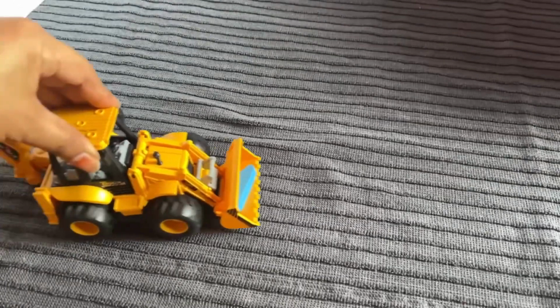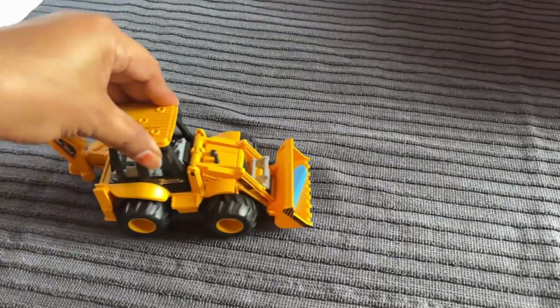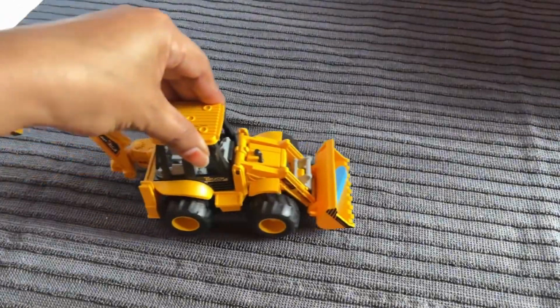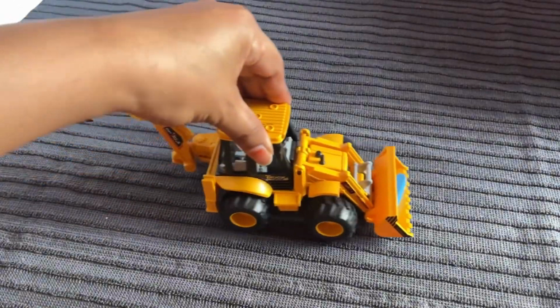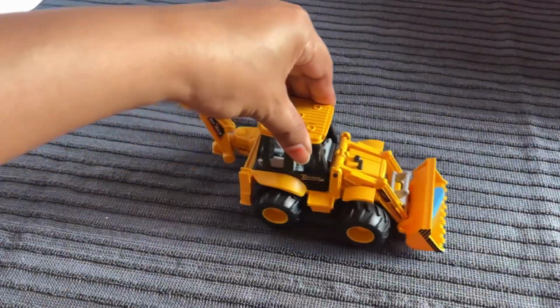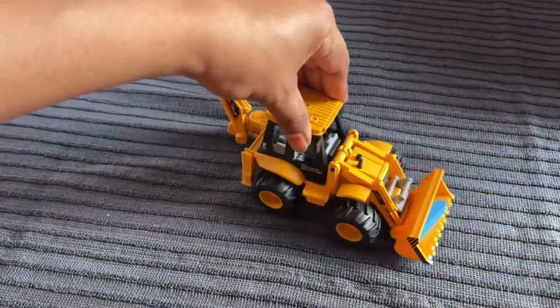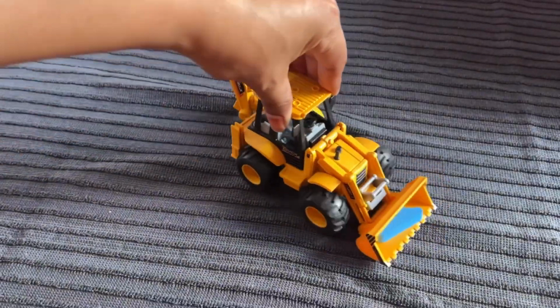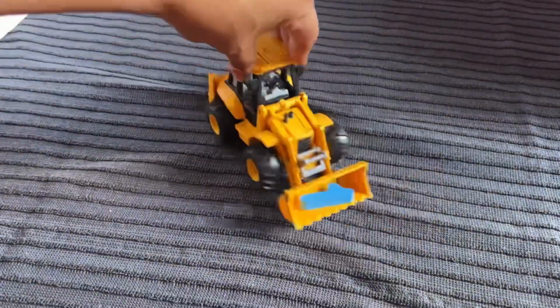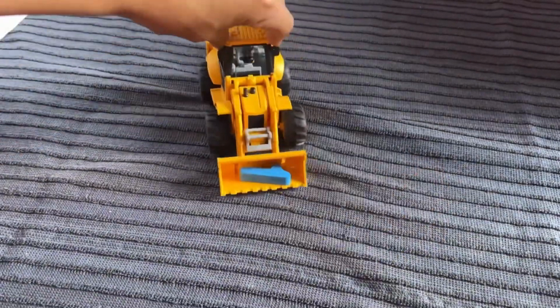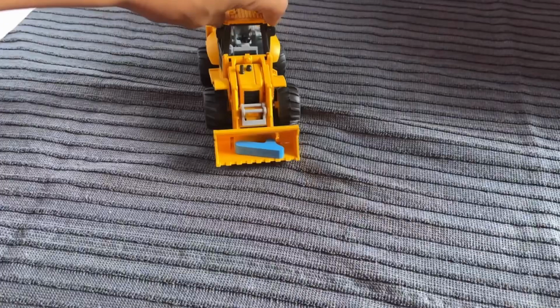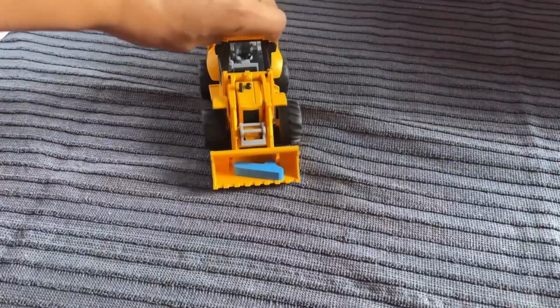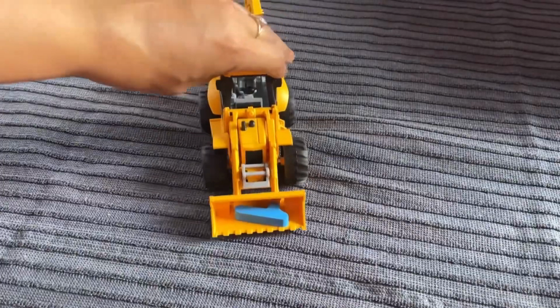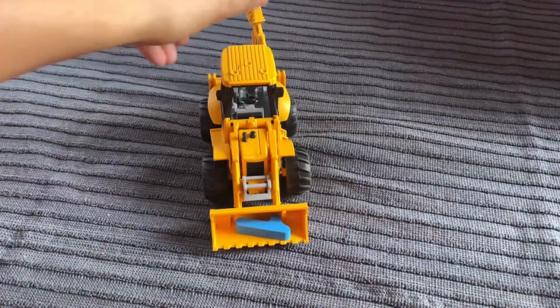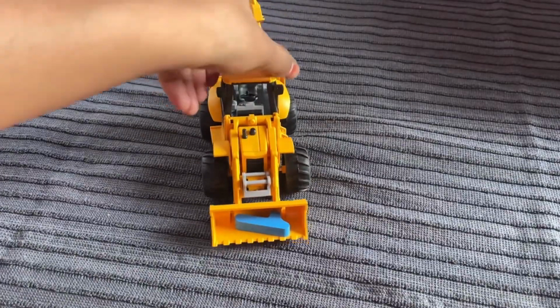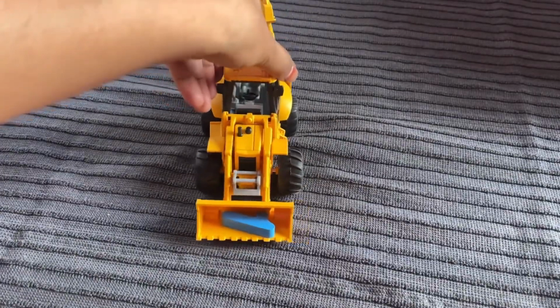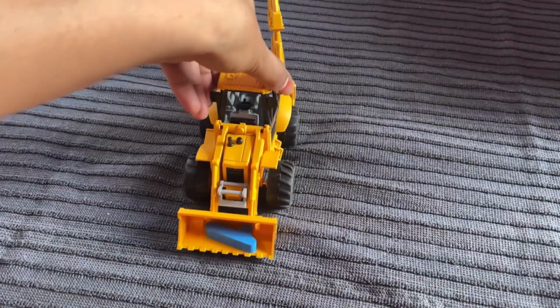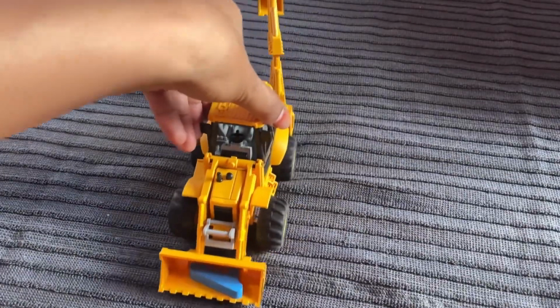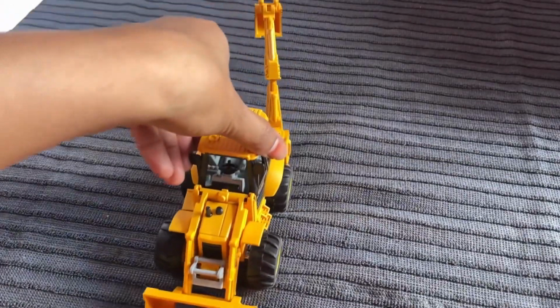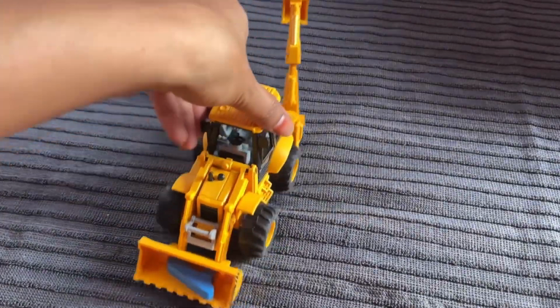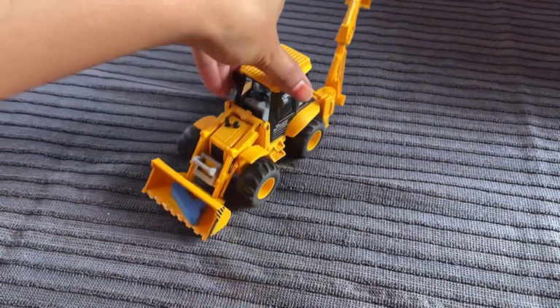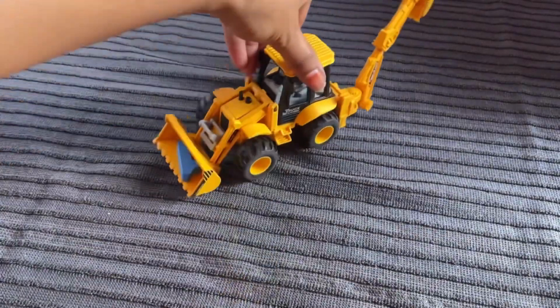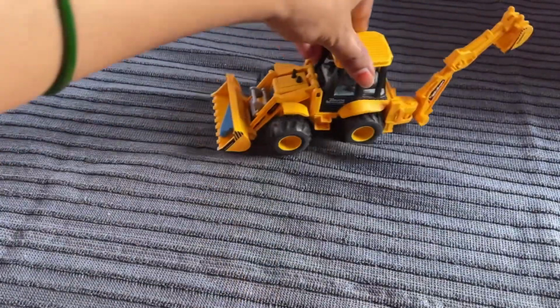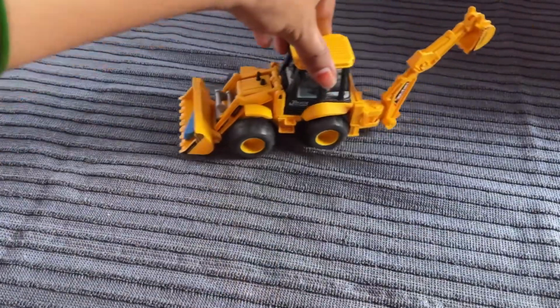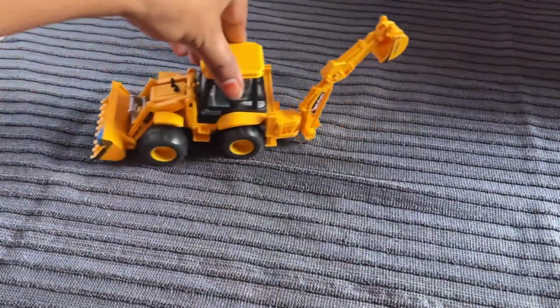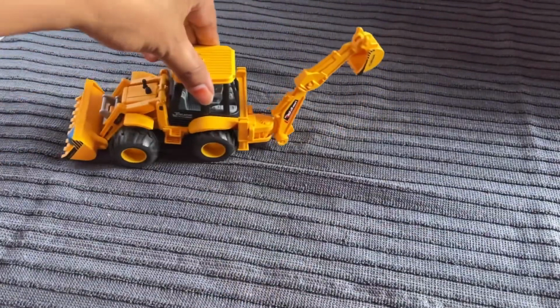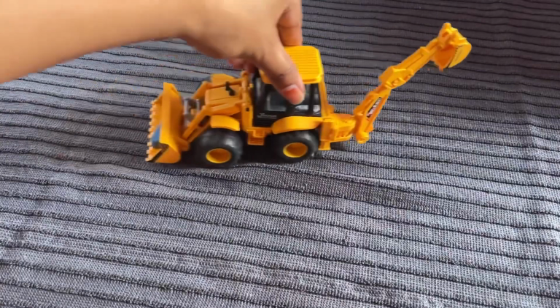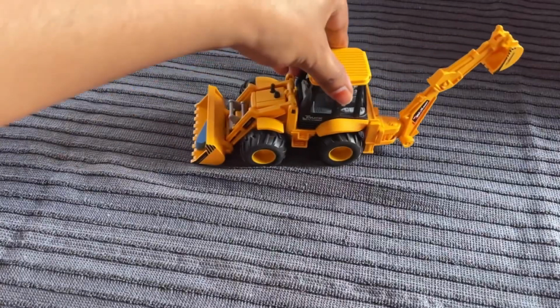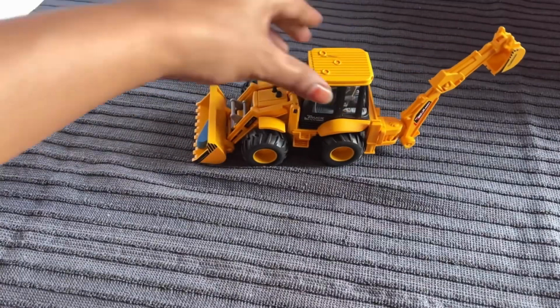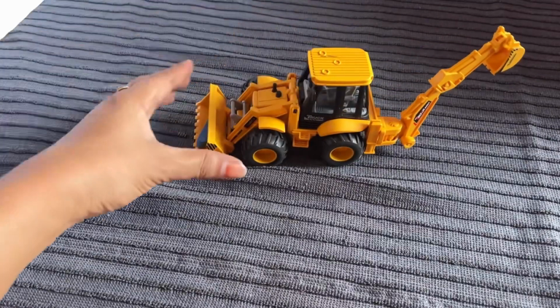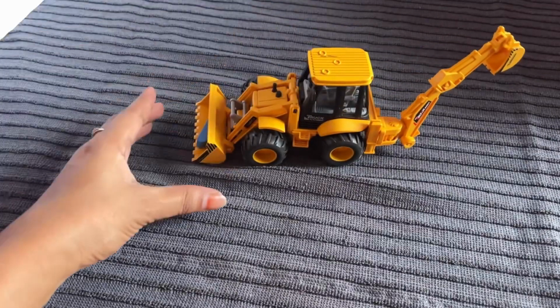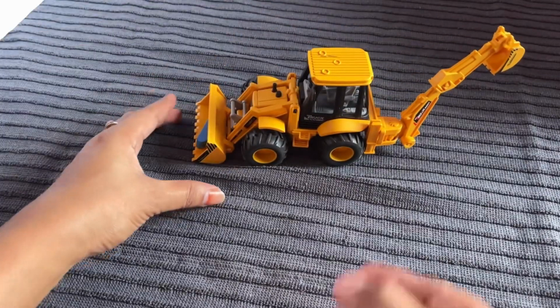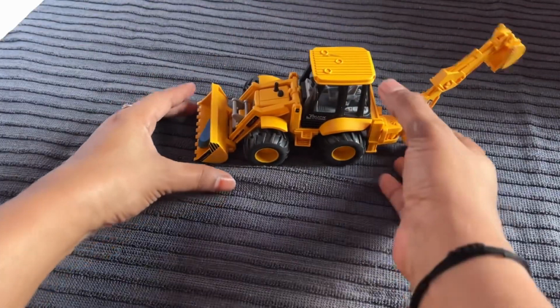Oh wow, nice. It's a beautiful crane machine. Let's check the numbers.